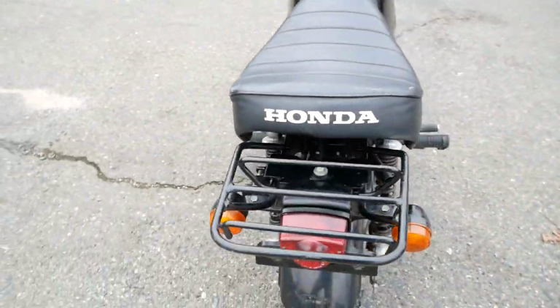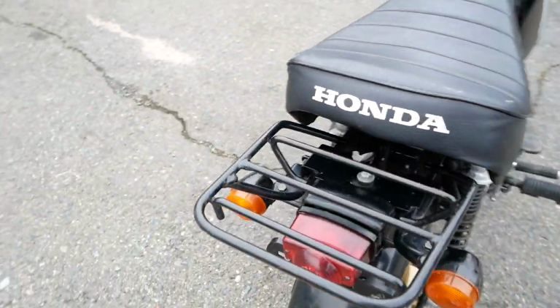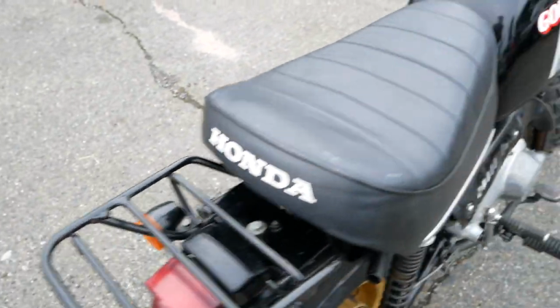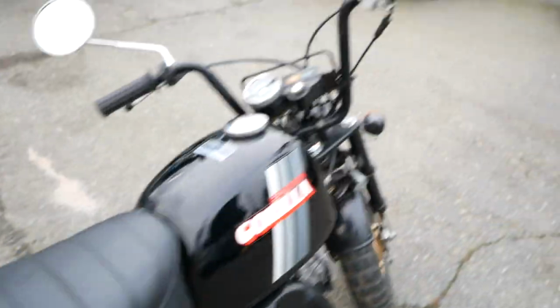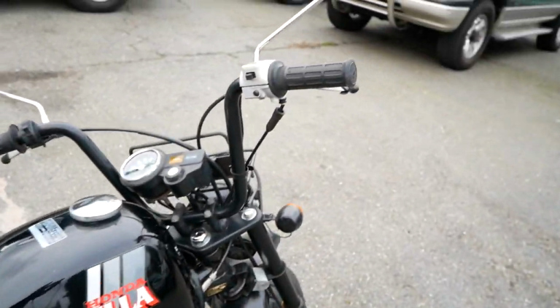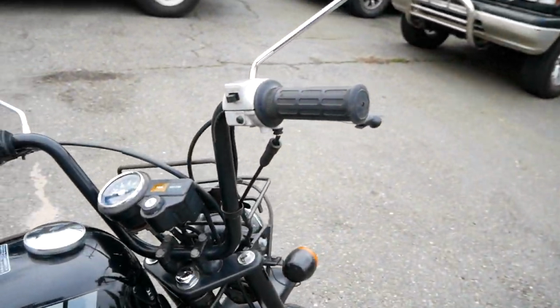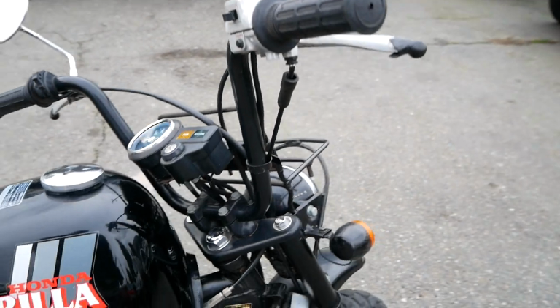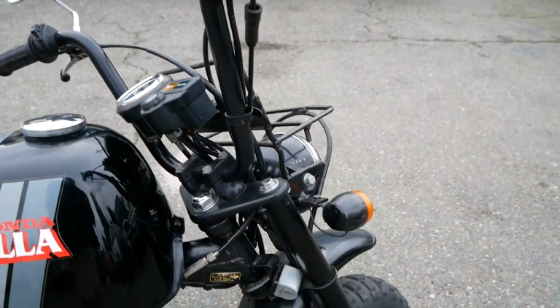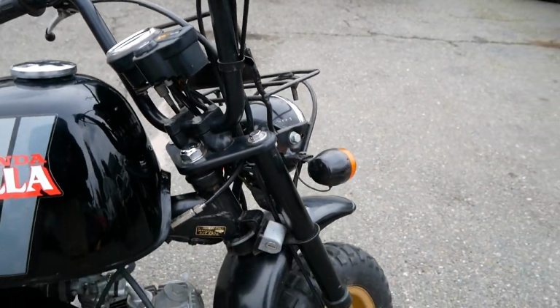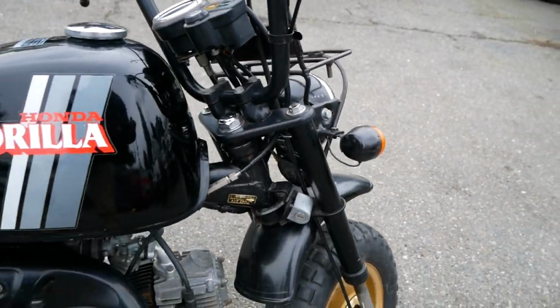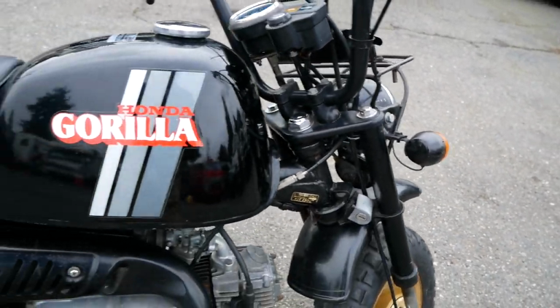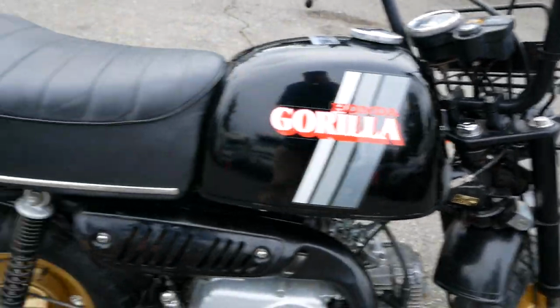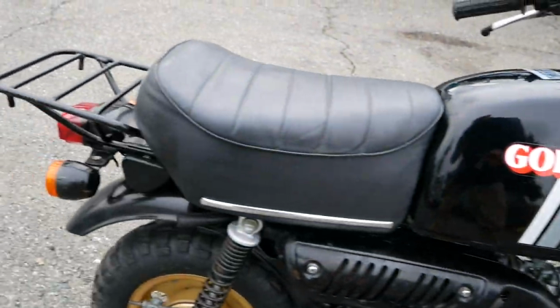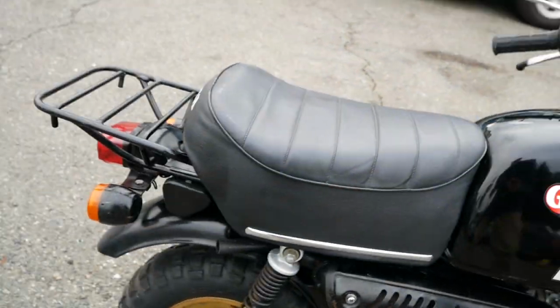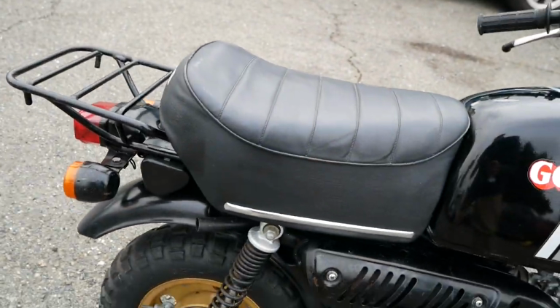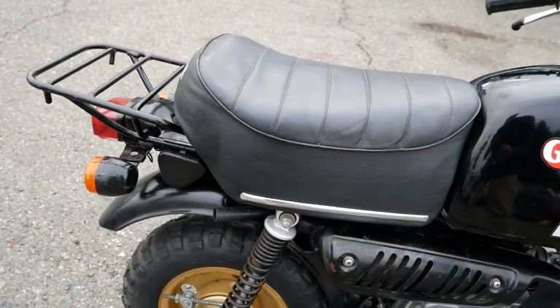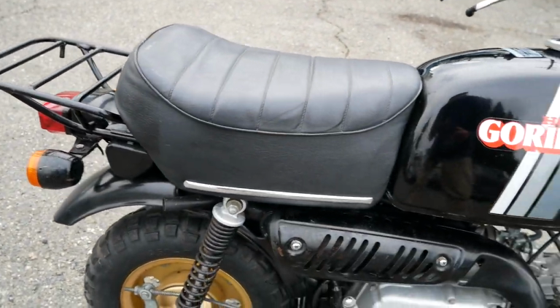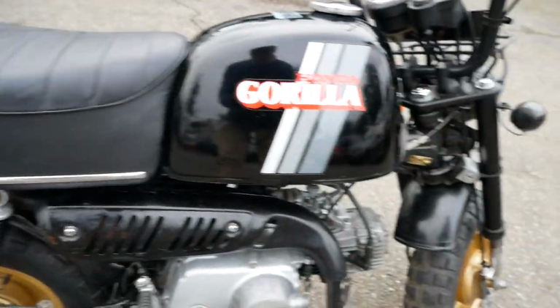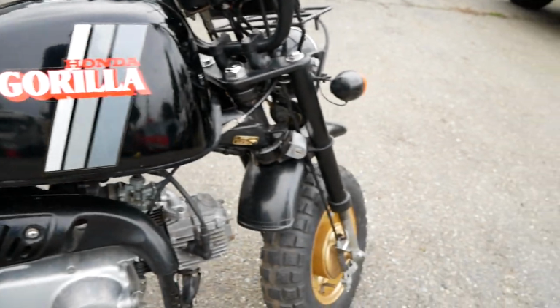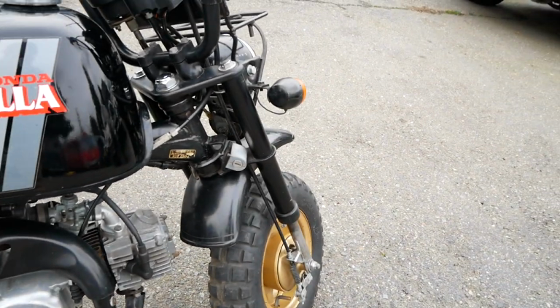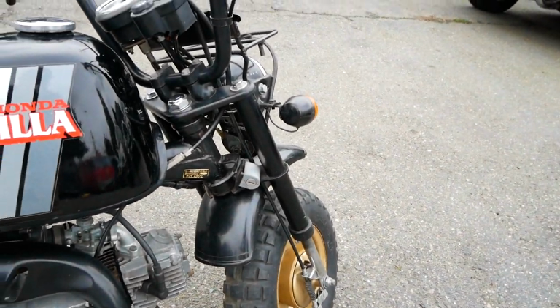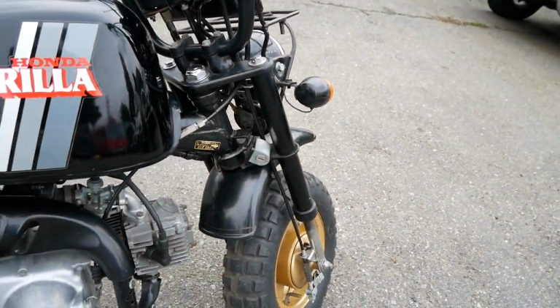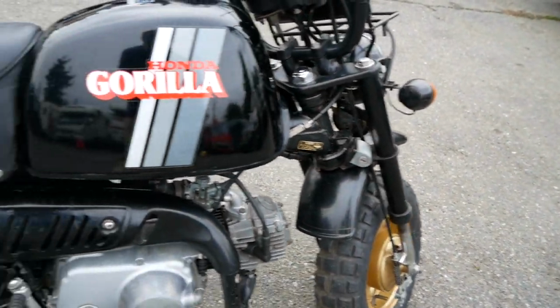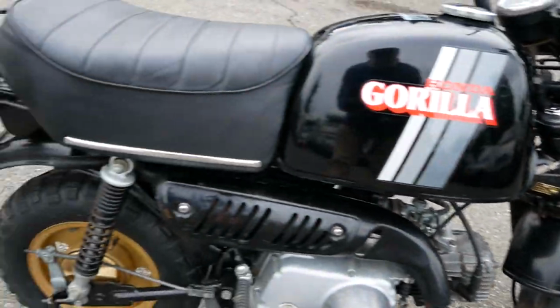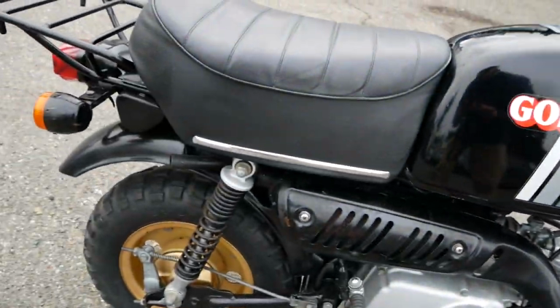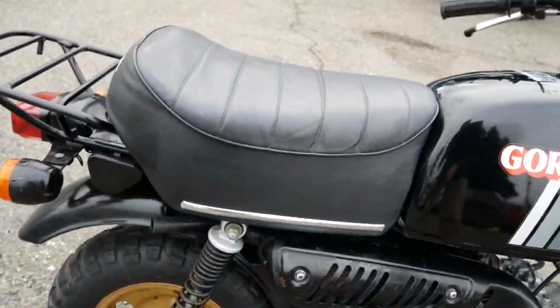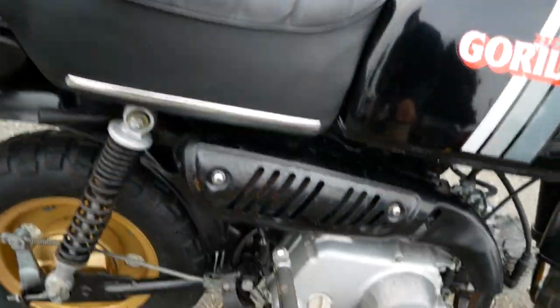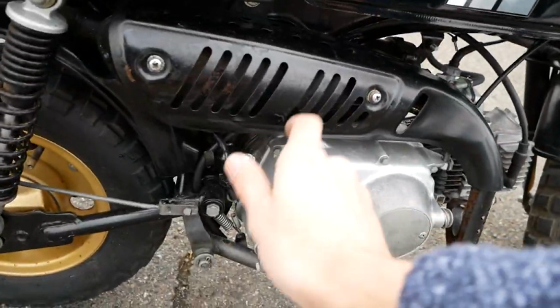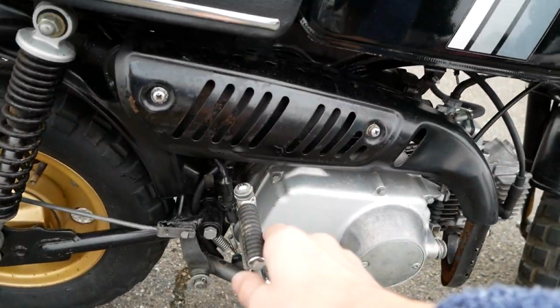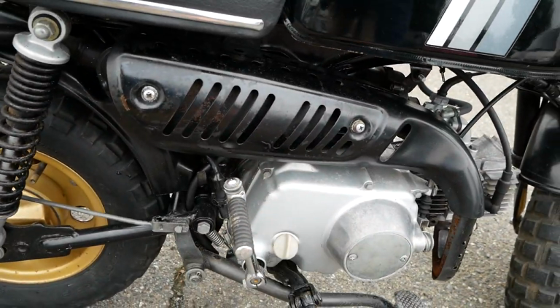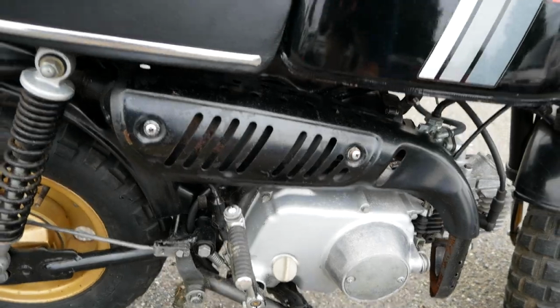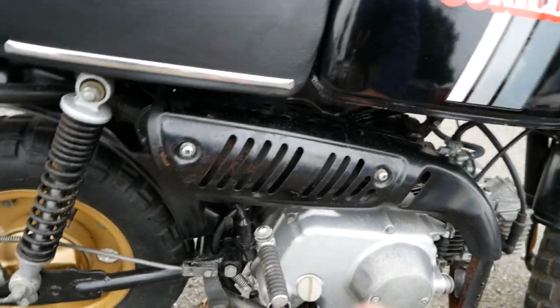Both a front and rear storage rack for carrying stuff around. Suspension's in good shape — it holds its own weight as well as the weight of a rider very well. It's a kick start only; no electric start on this.